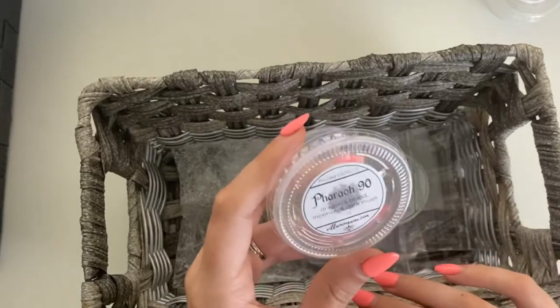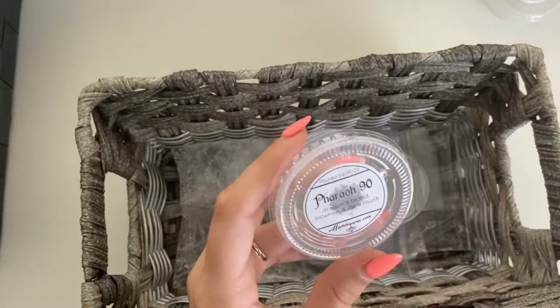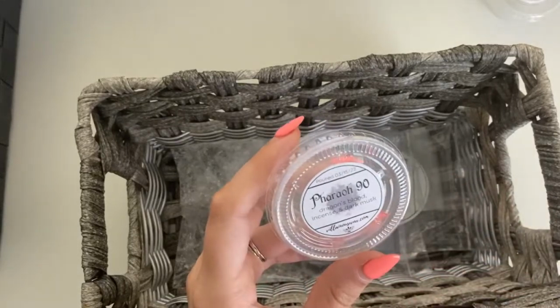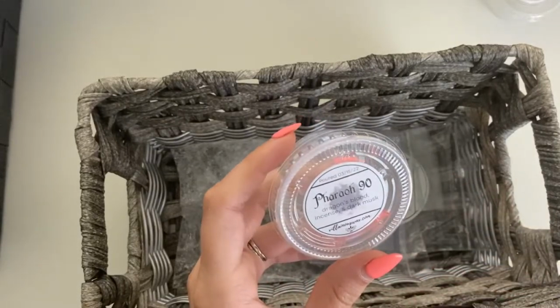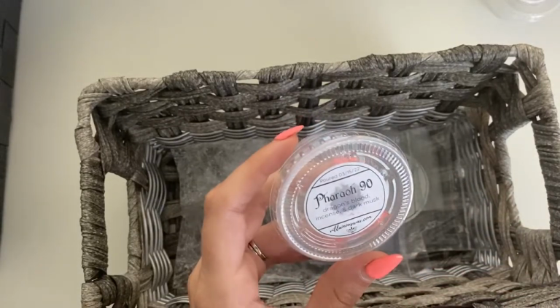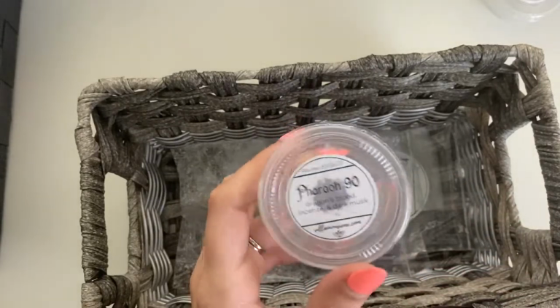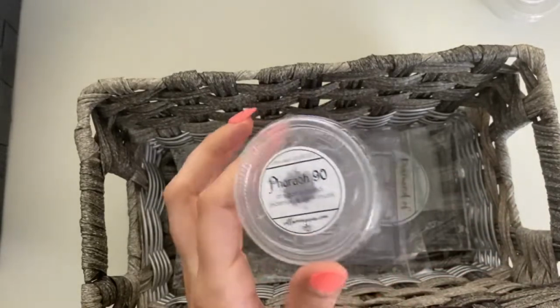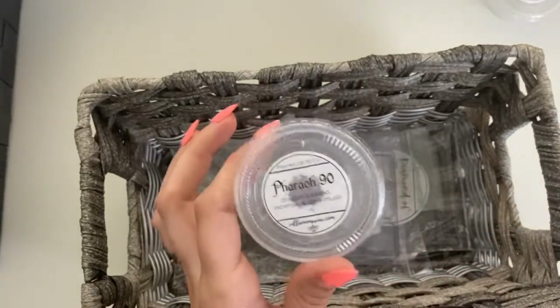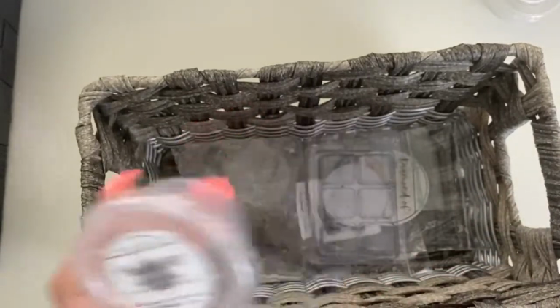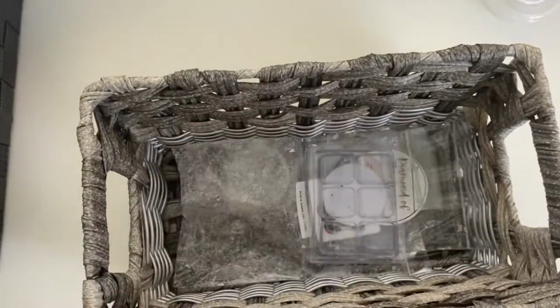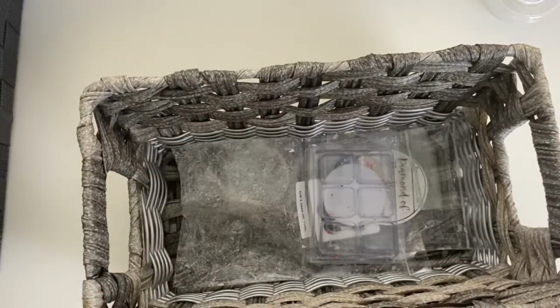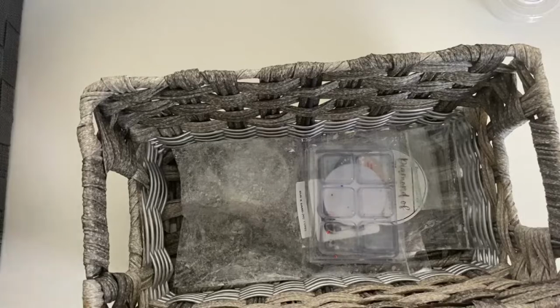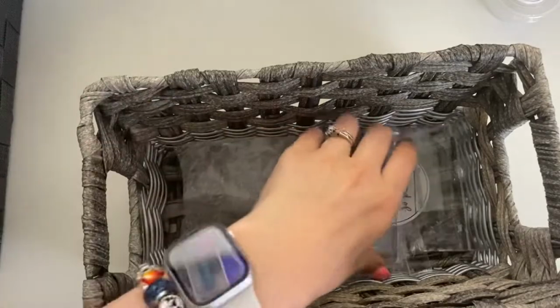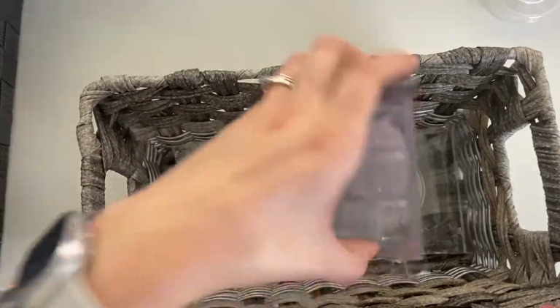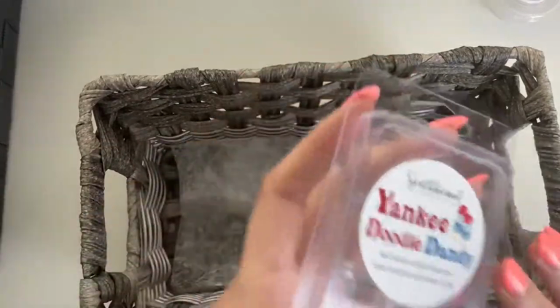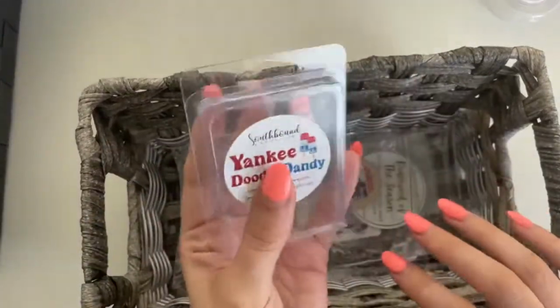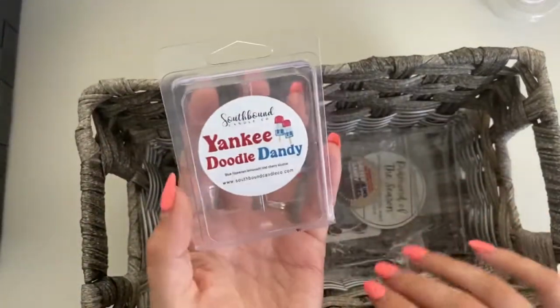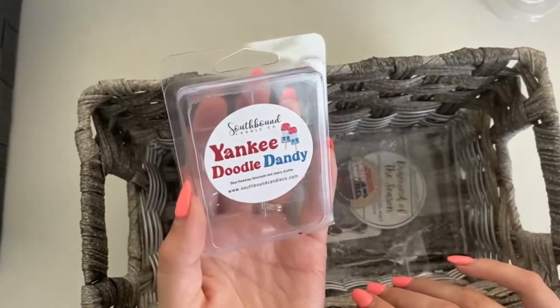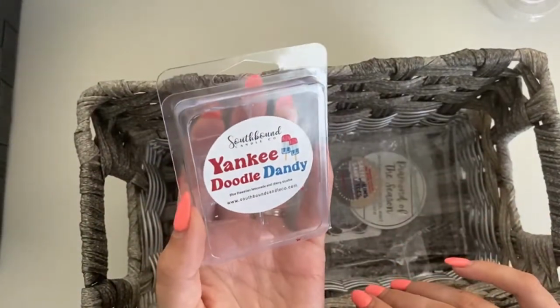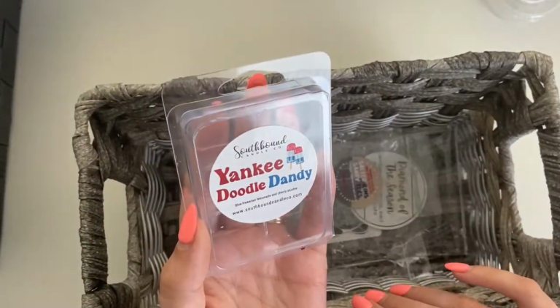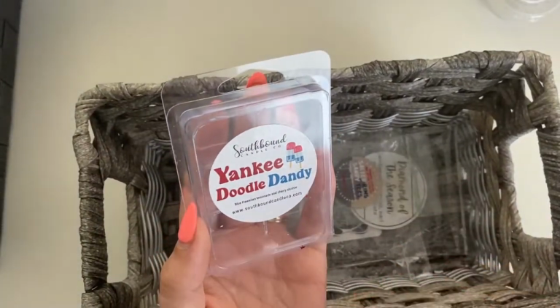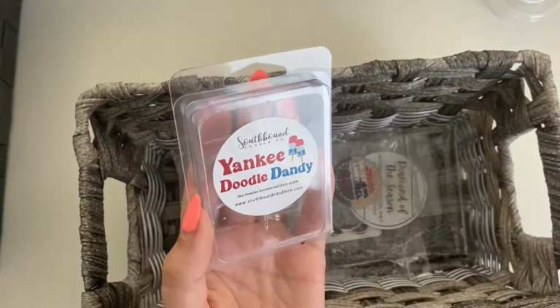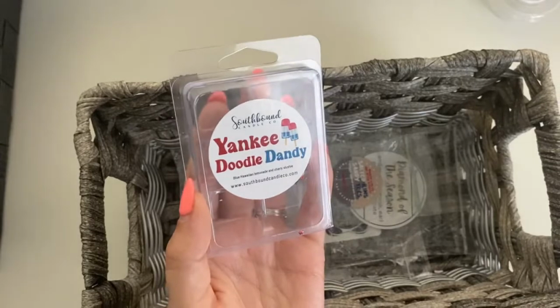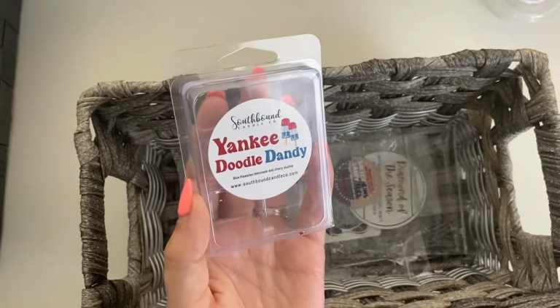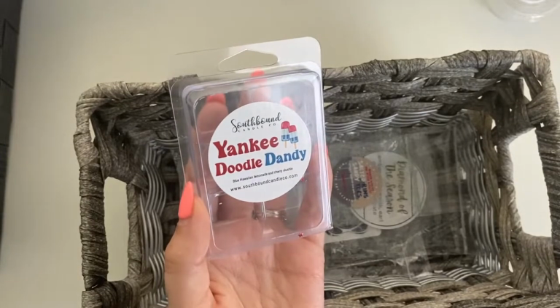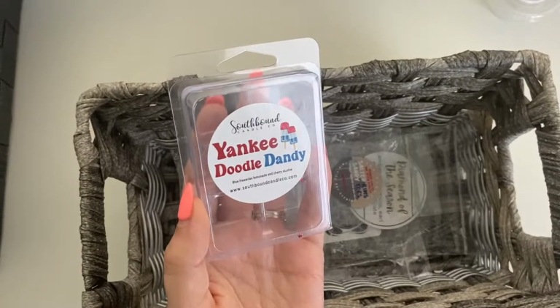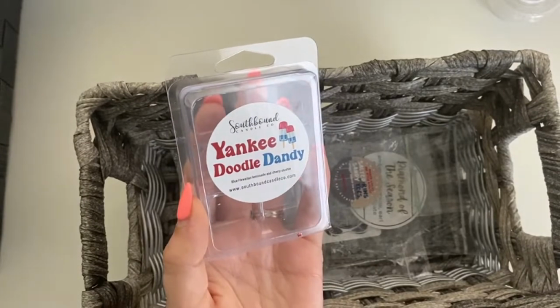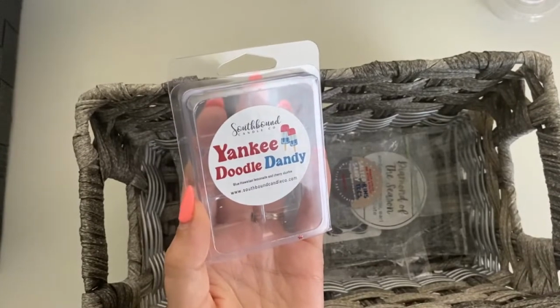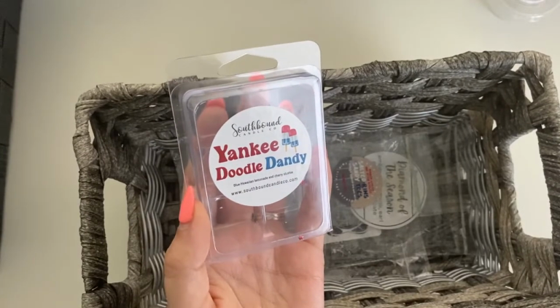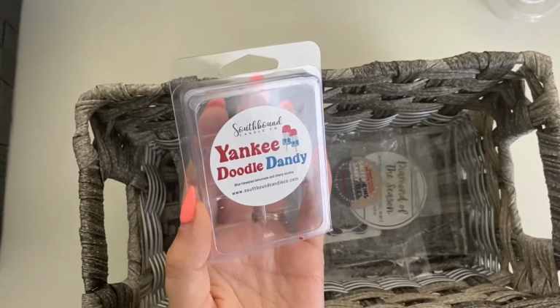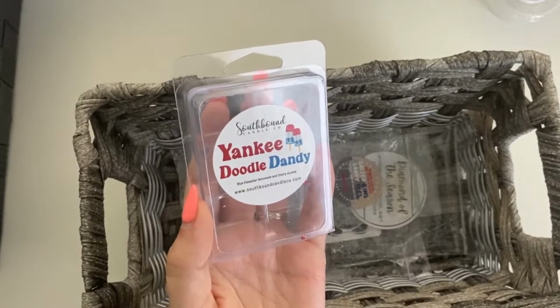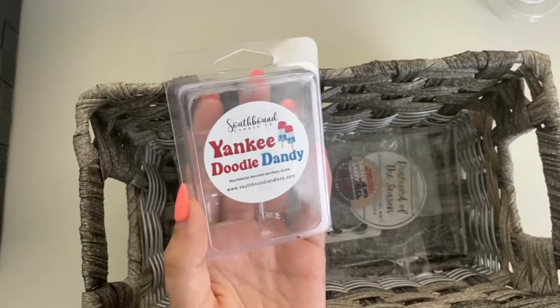Then we have Pharaoh 90 from Villainous Wax — Dragon's Blood, Incense, and Dark Musk. Pretty good, masculine musky scent in the bathroom.